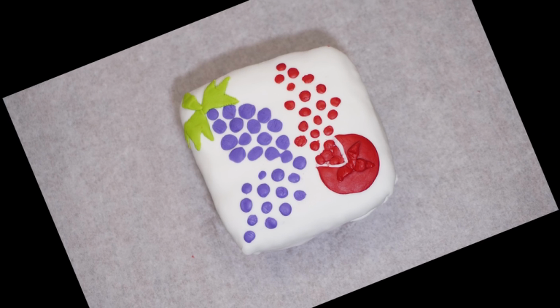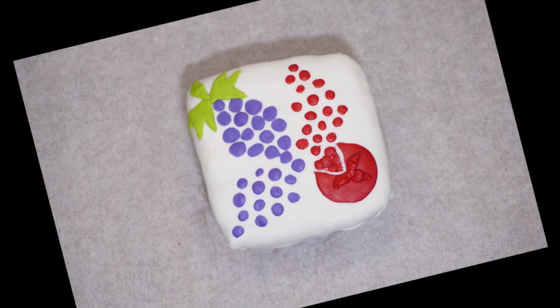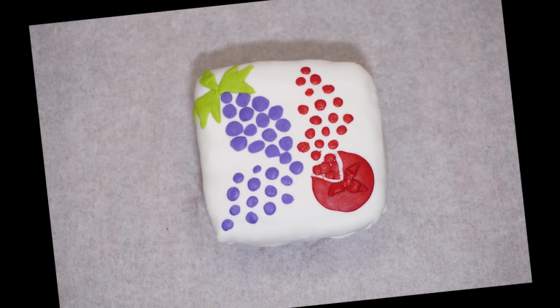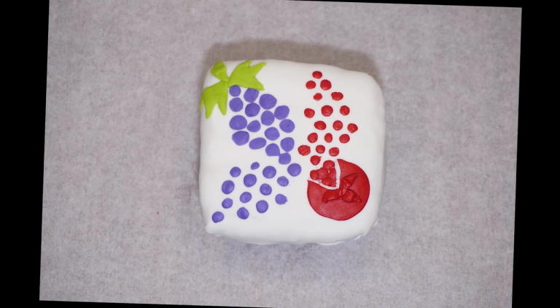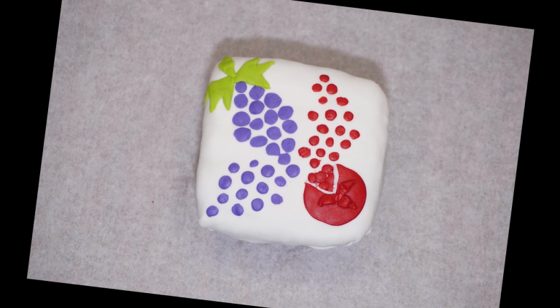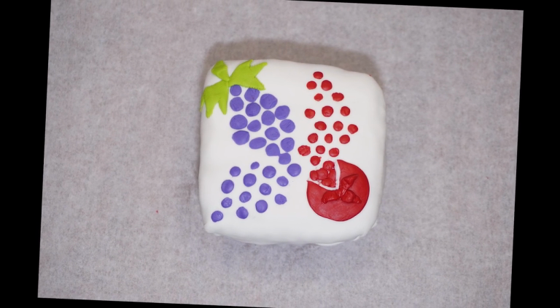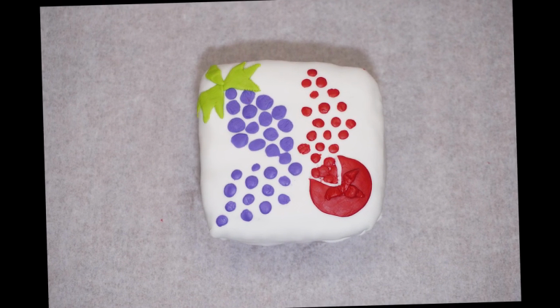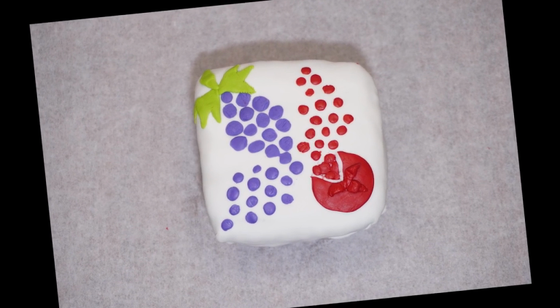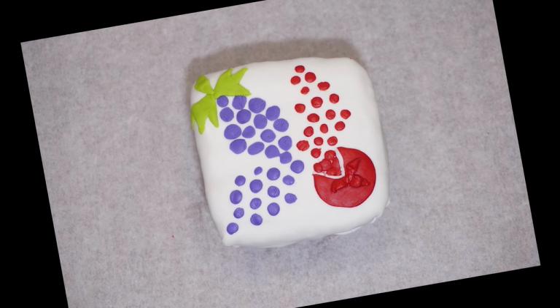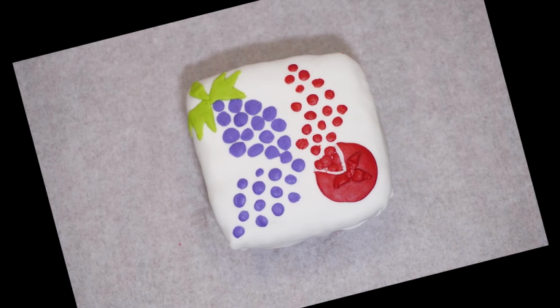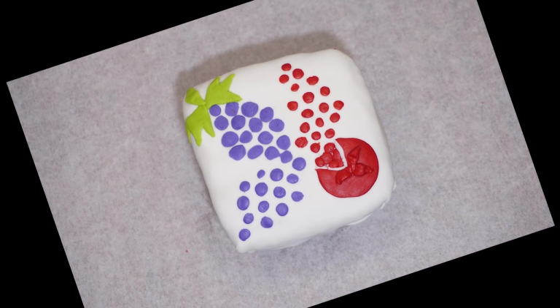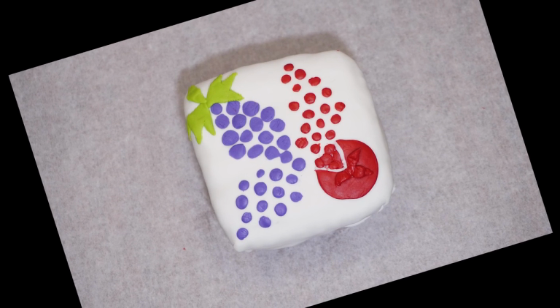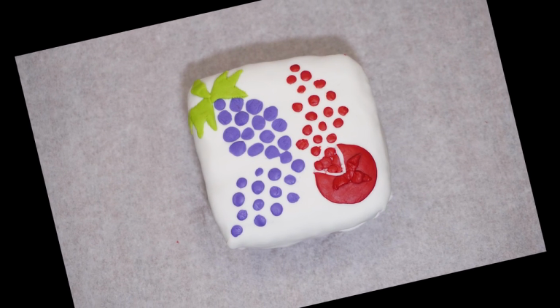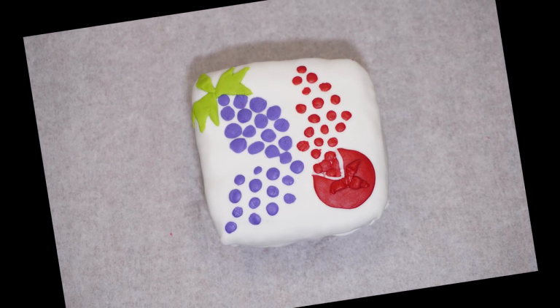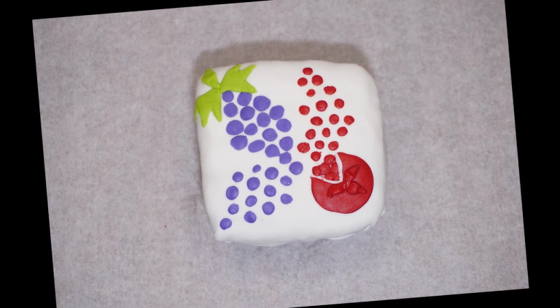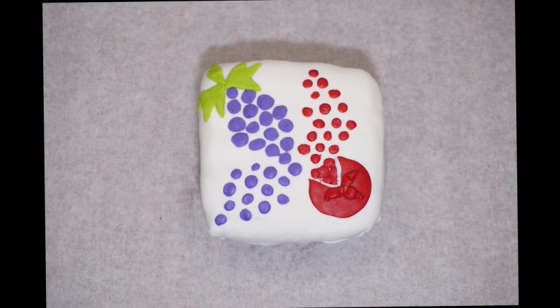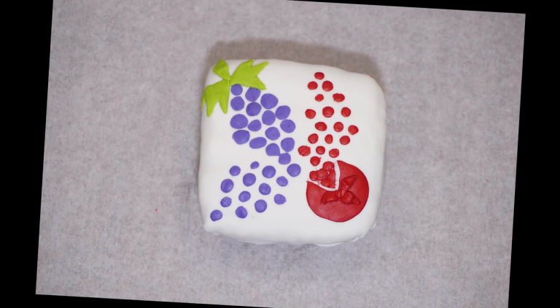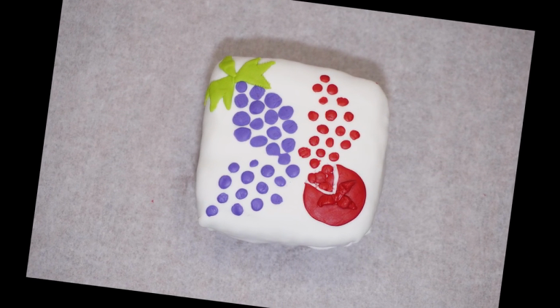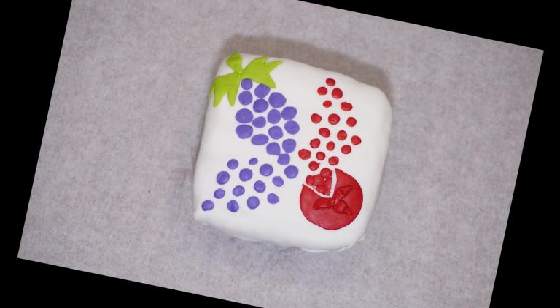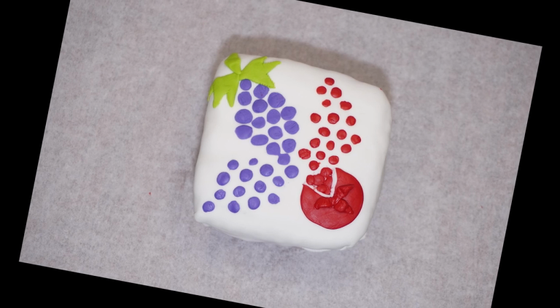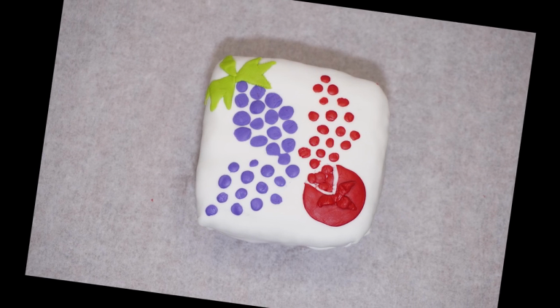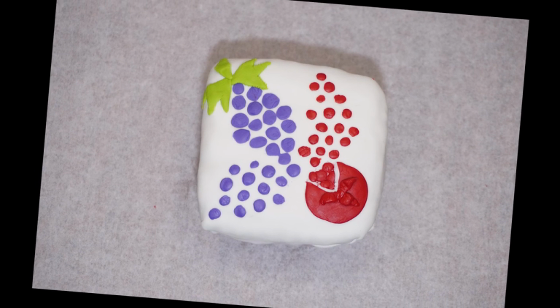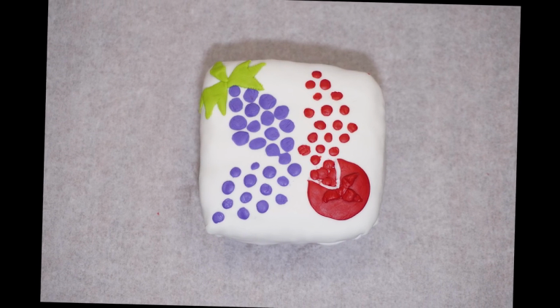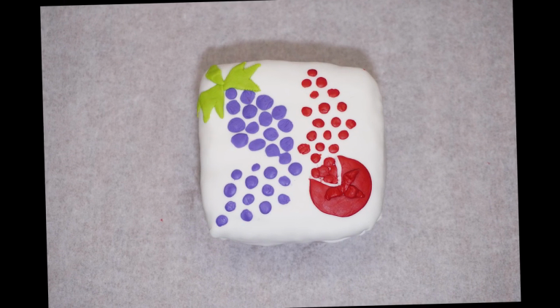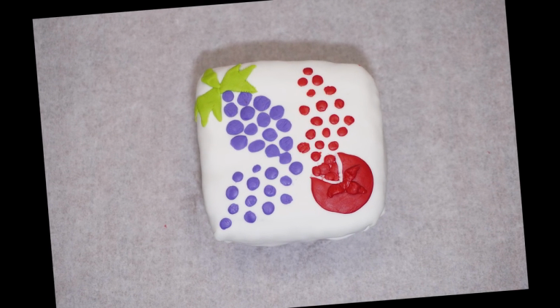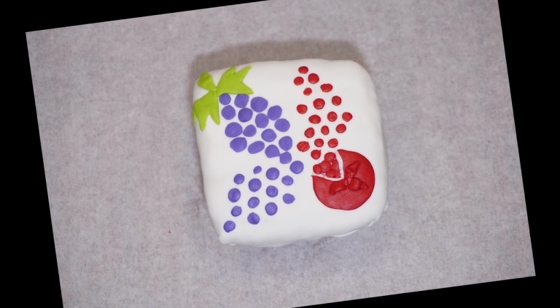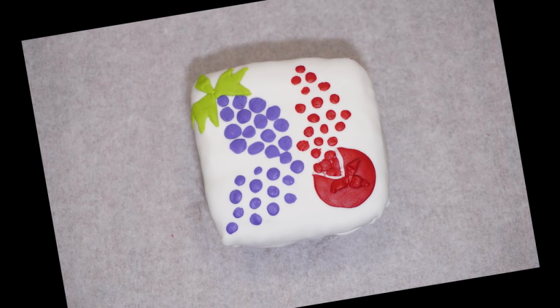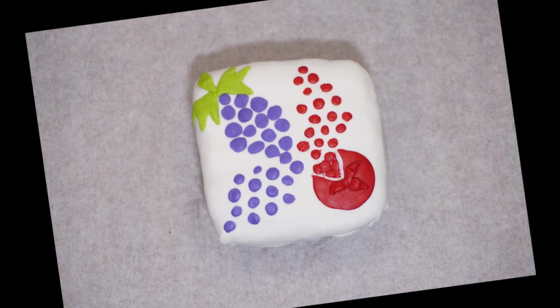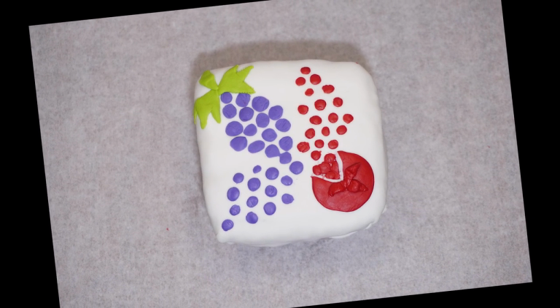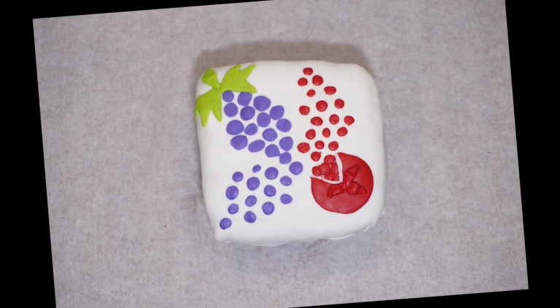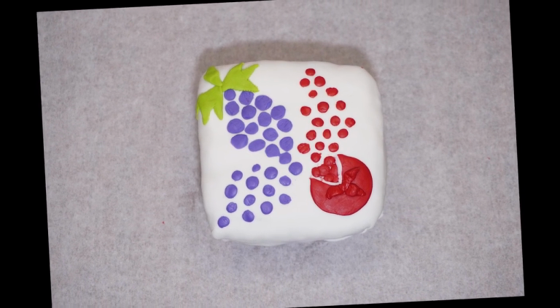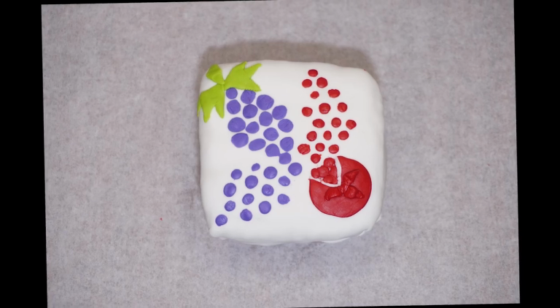Hi boys and girls, welcome back to the Parsha Studio. This week's Parsha starts with the Mitzvah of Bikurim, the first fruit. In honor of that, we will decorate fondant with the grapes and pomegranate design. Here are the supplies and ingredients we will need.